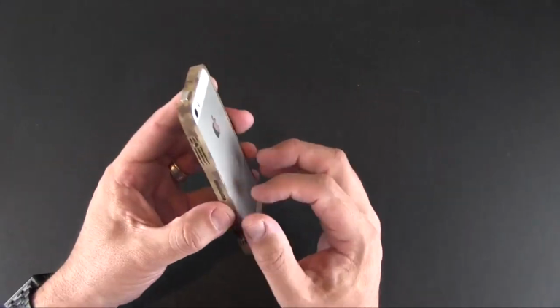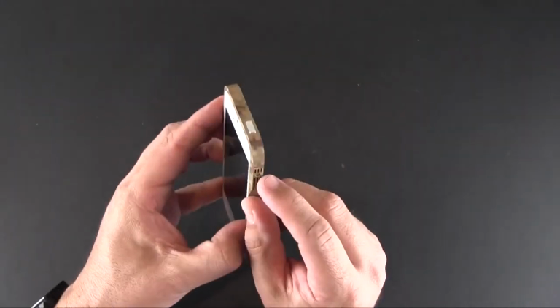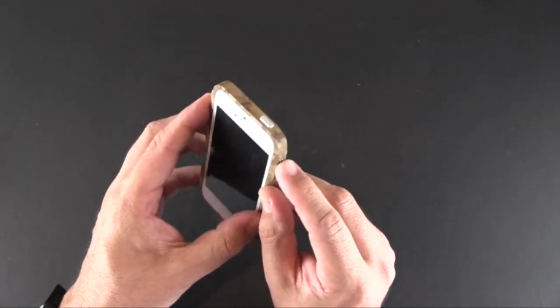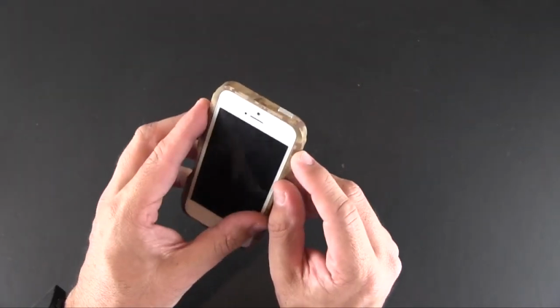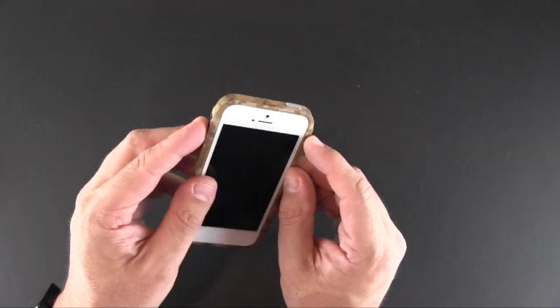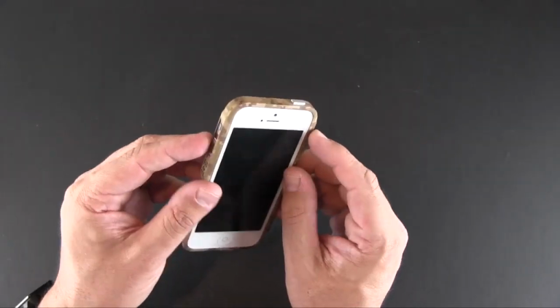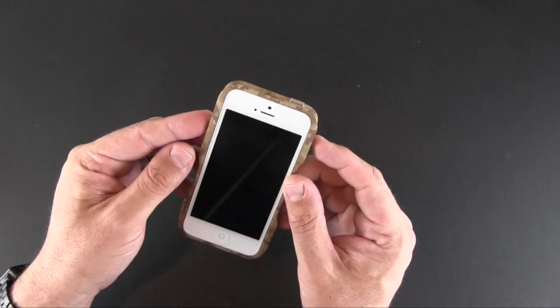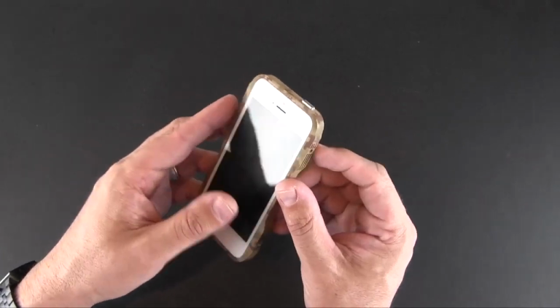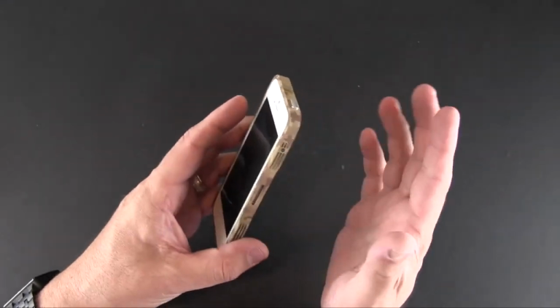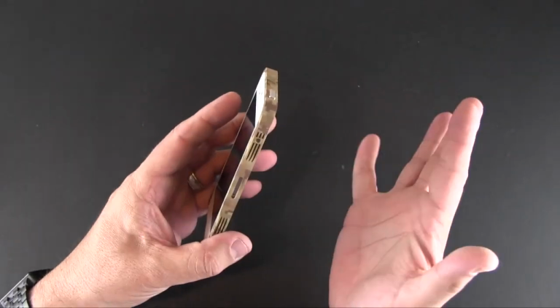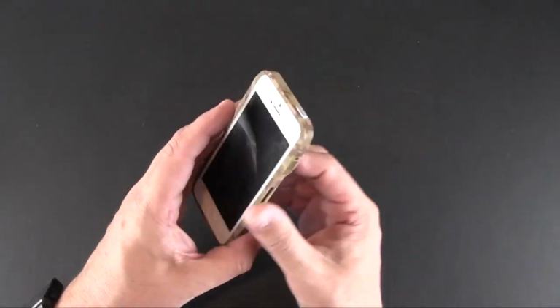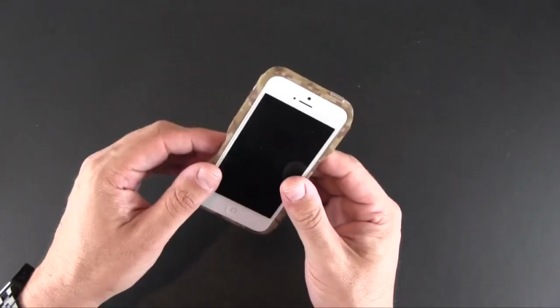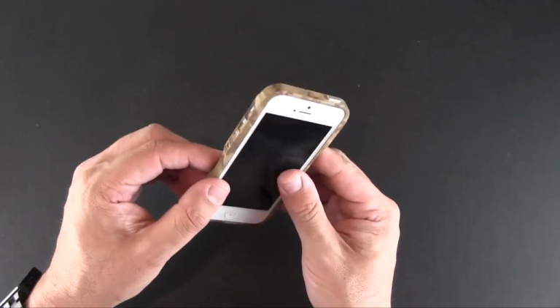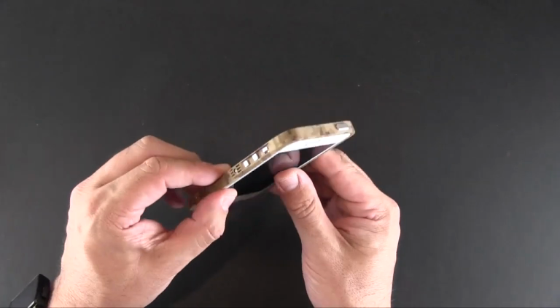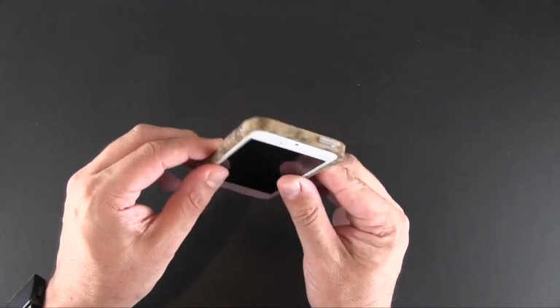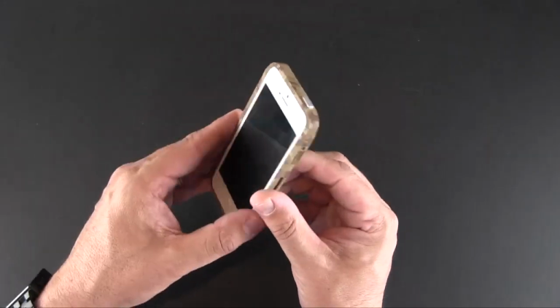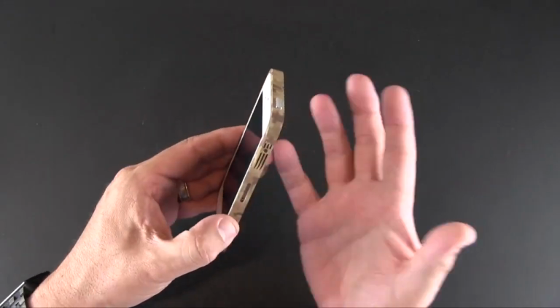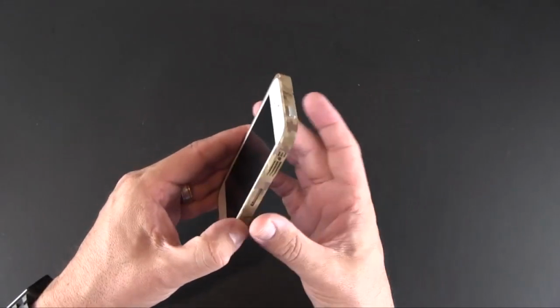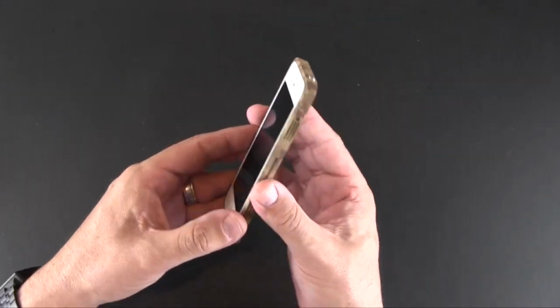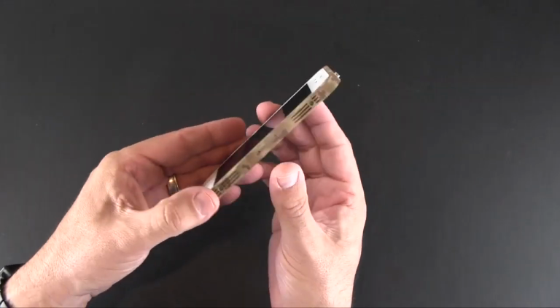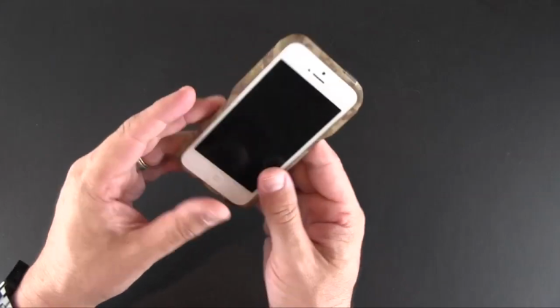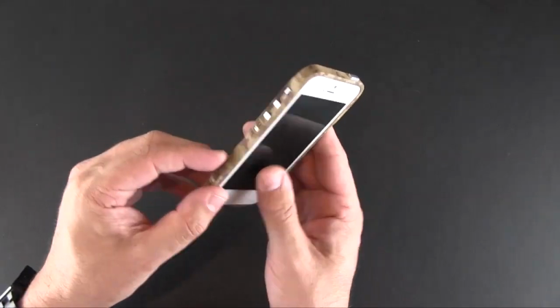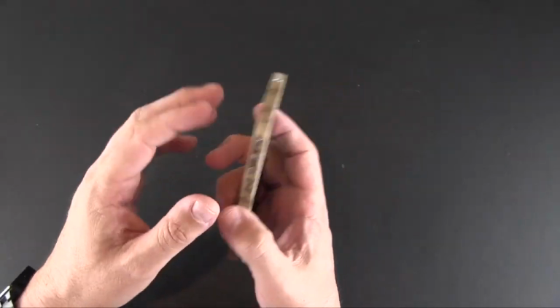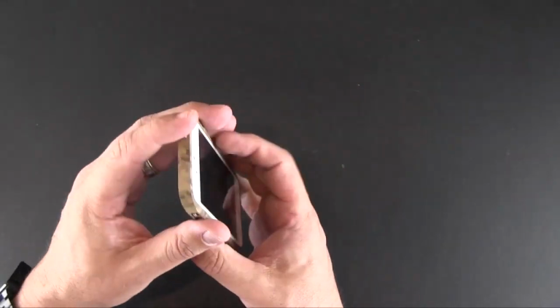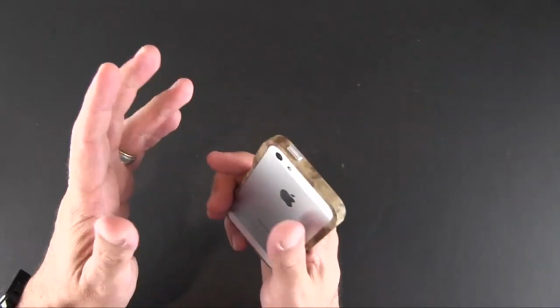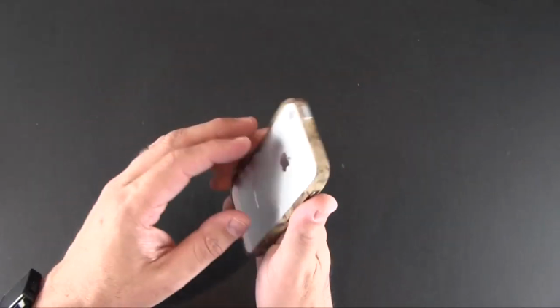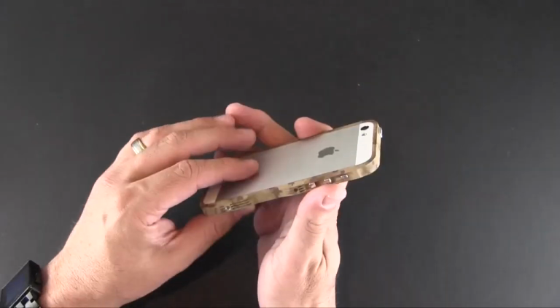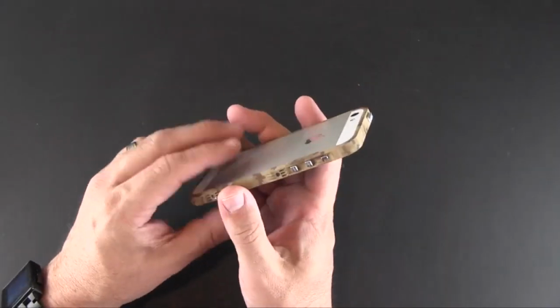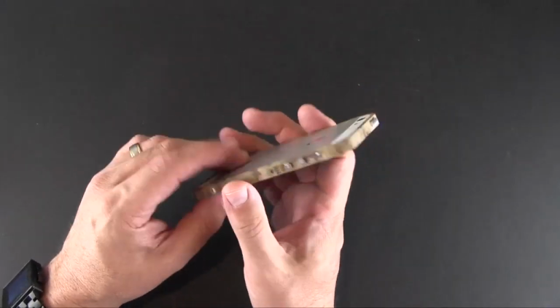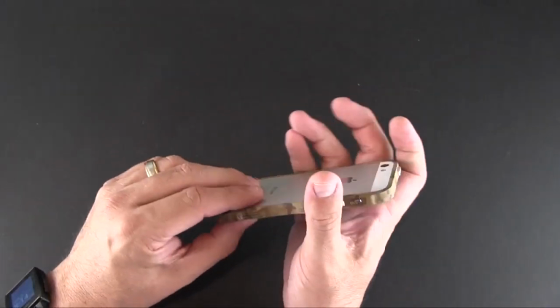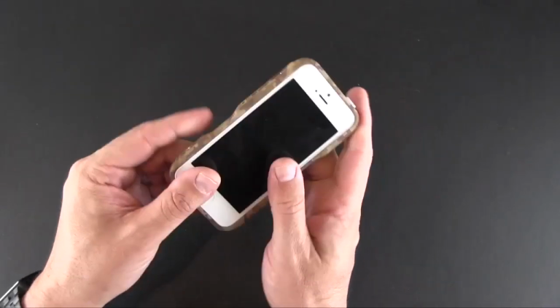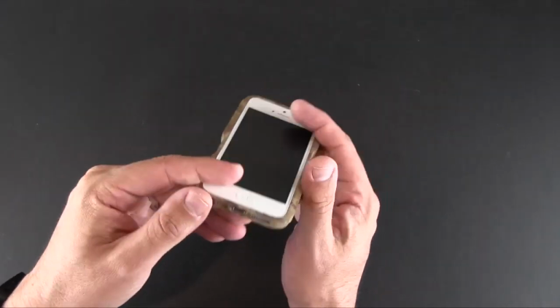You can kind of barely make out the seam, but once it's all together, you can't. It looks like a one-piece design — it's kind of like, hey, how did that thing get together? But let's talk about all the cutouts first, and then I'll talk about the finish.